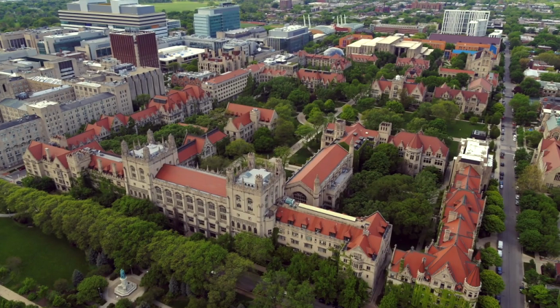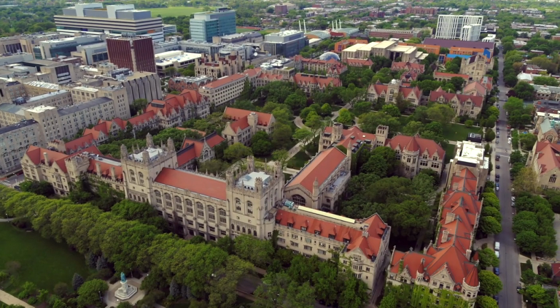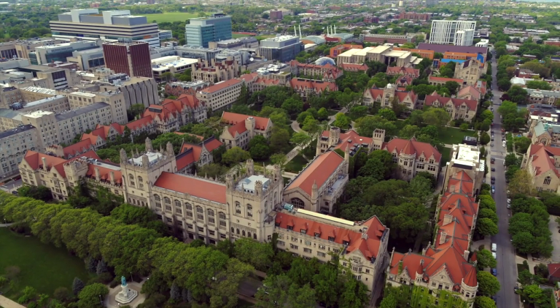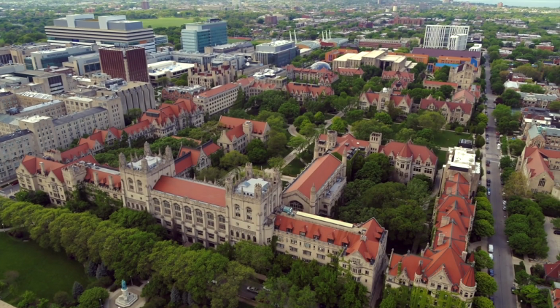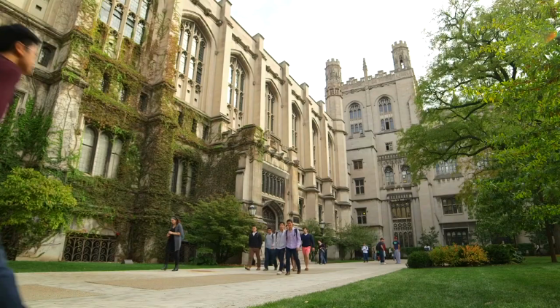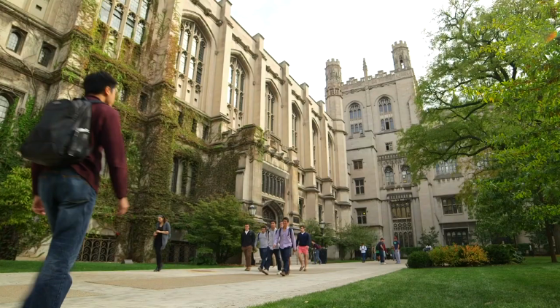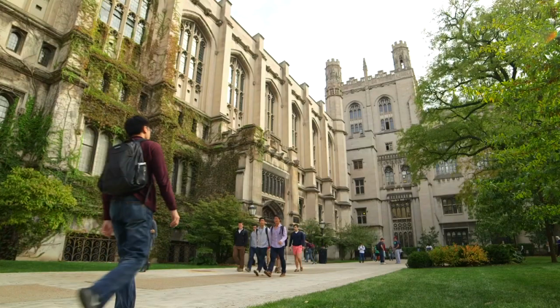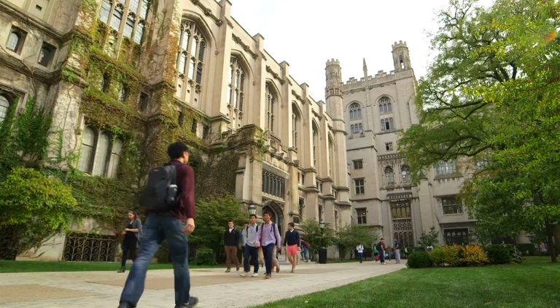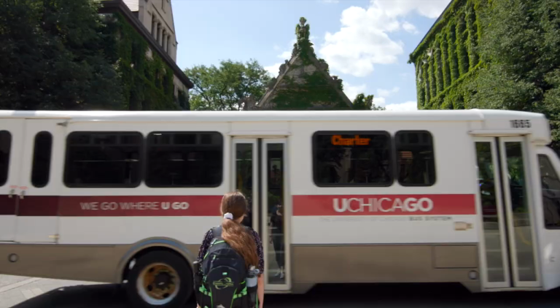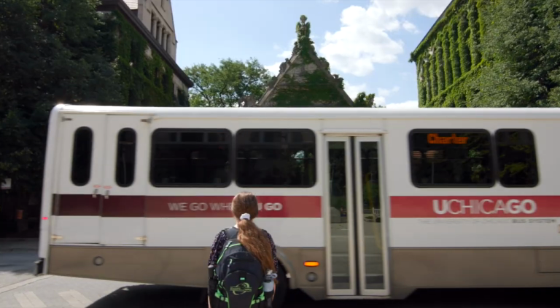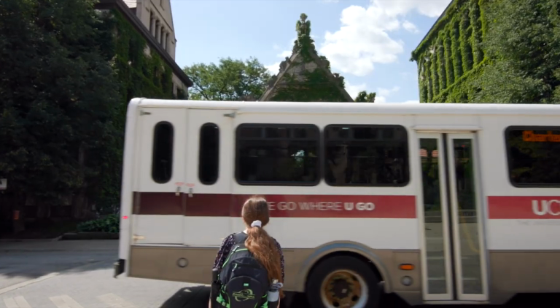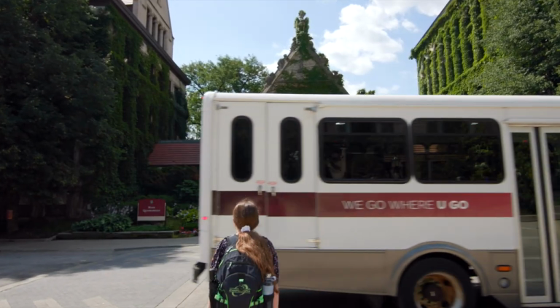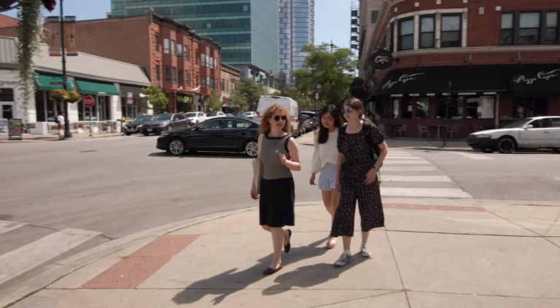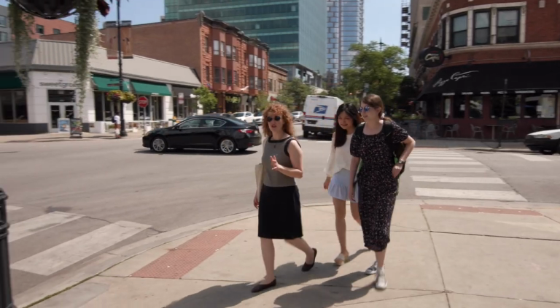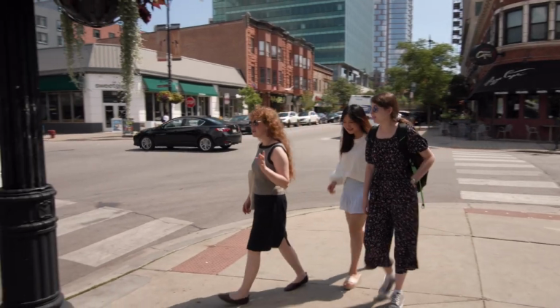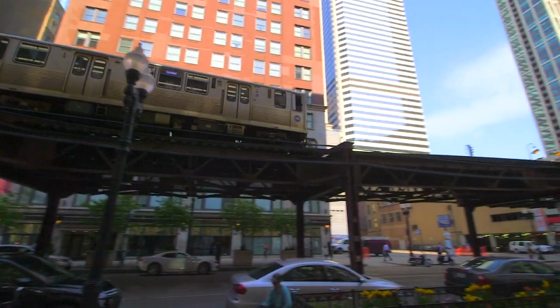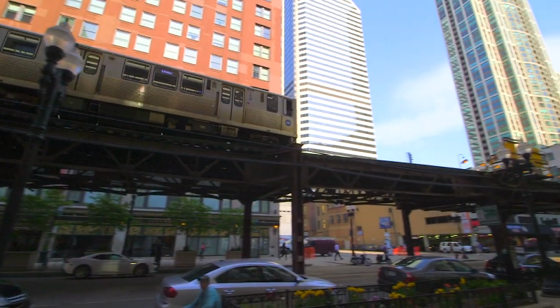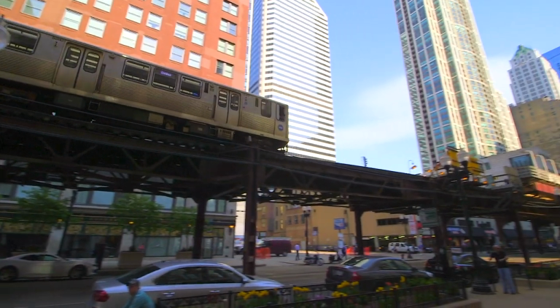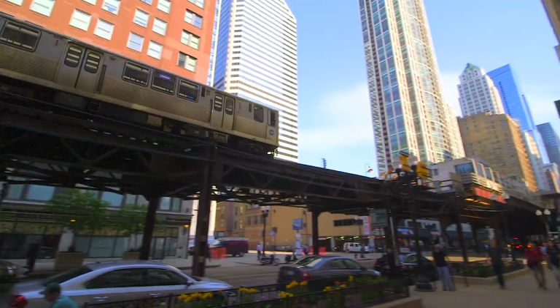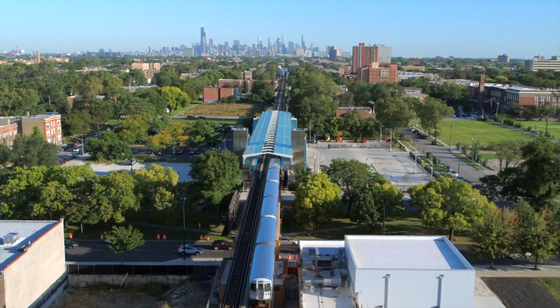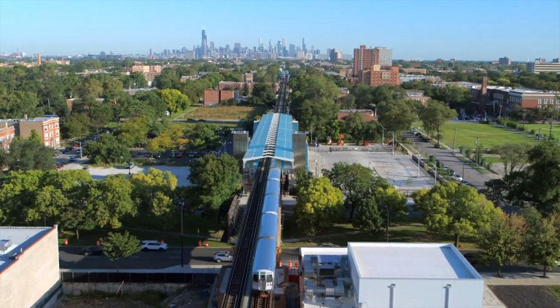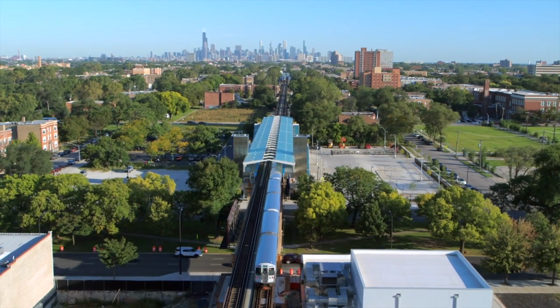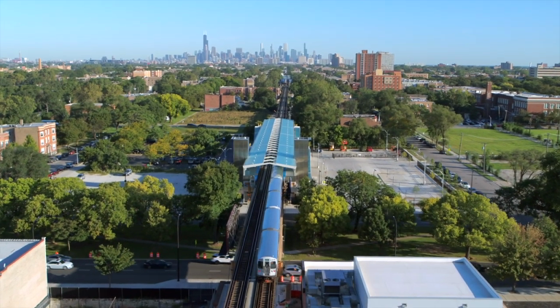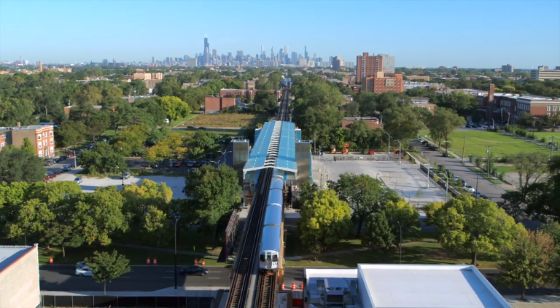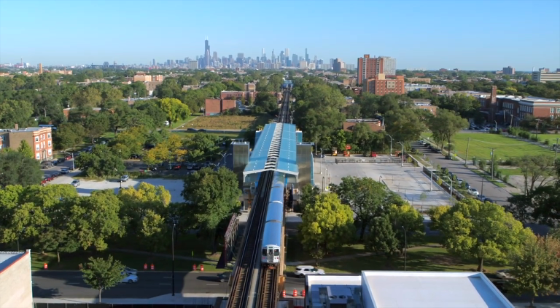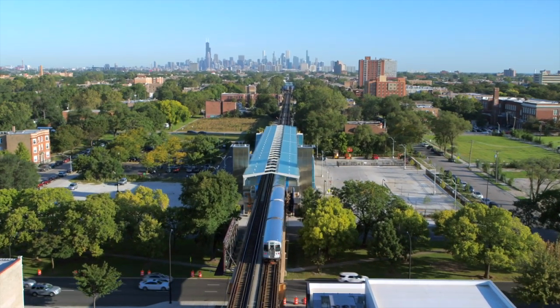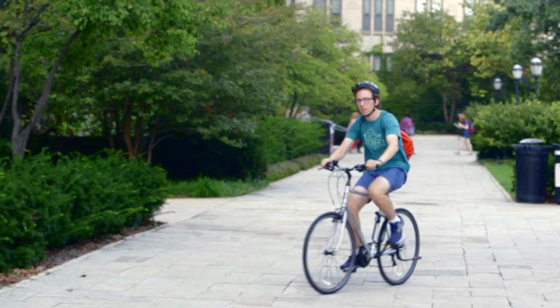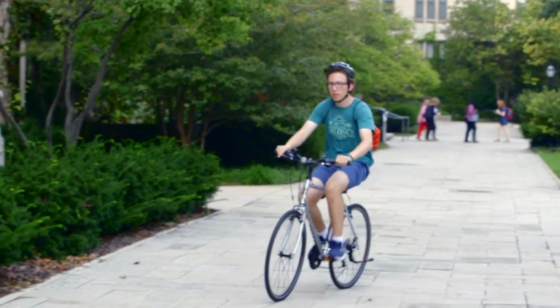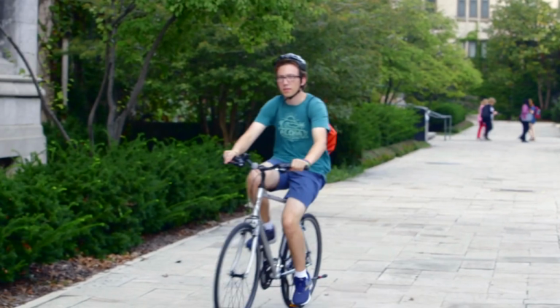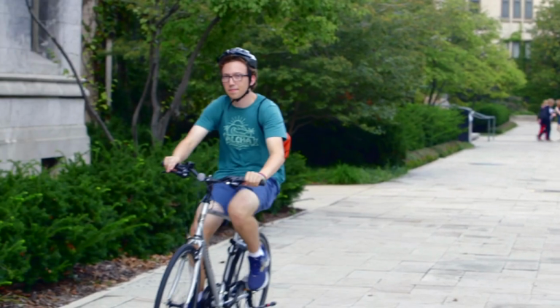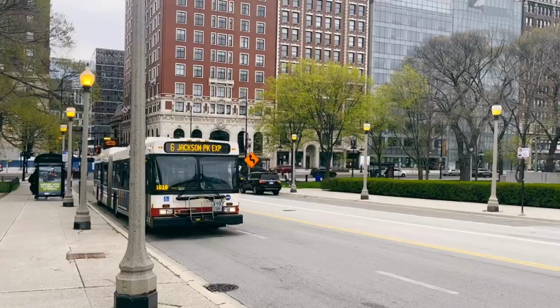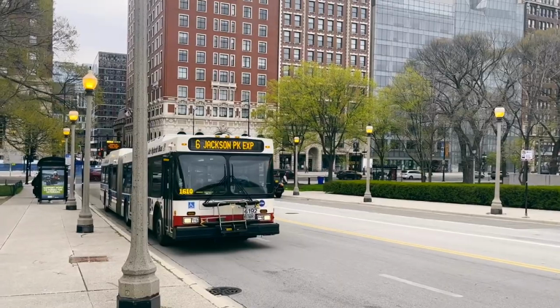Welcome to the University of Chicago. Today we will share a few options for getting around campus, Hyde Park, and the city of Chicago. This is a vibrant and exciting area to explore, and this video will show you ways to do so safely.